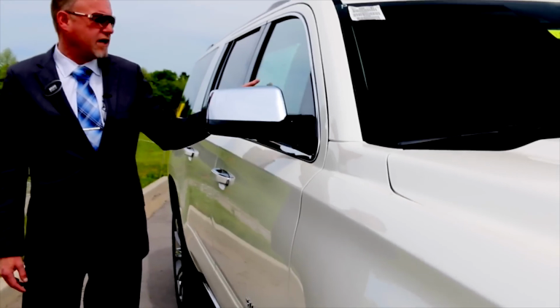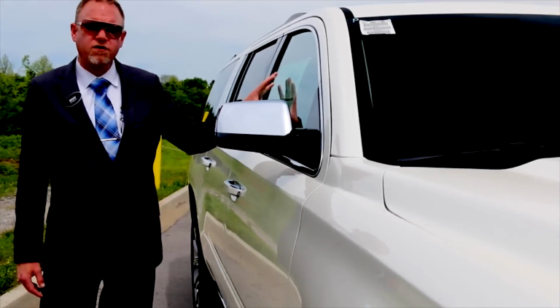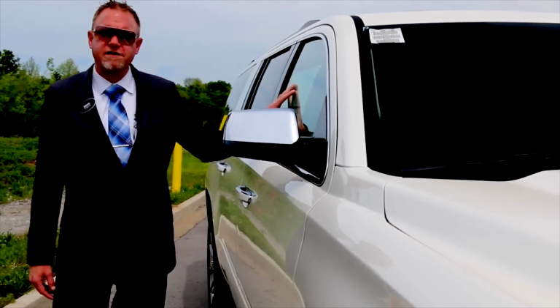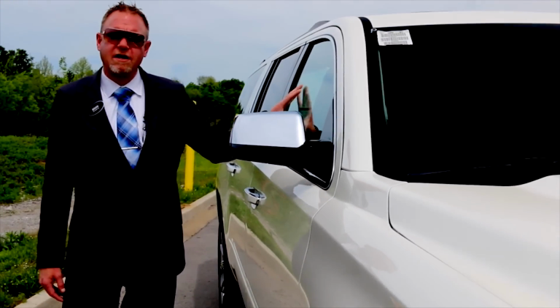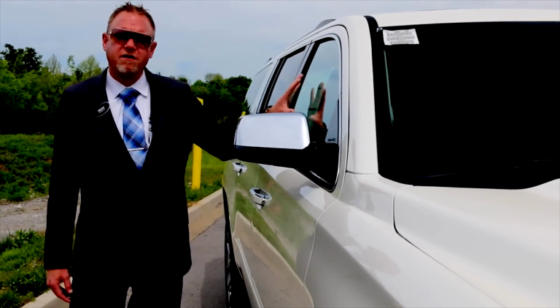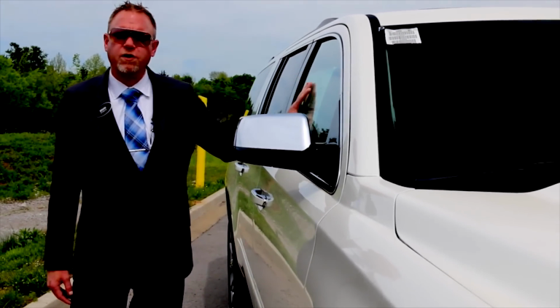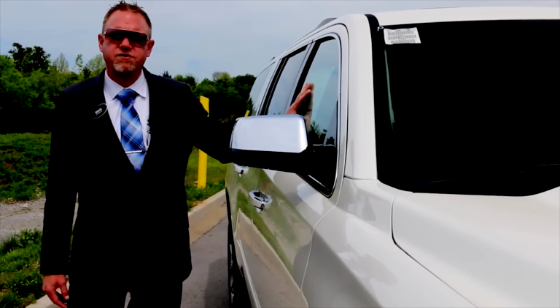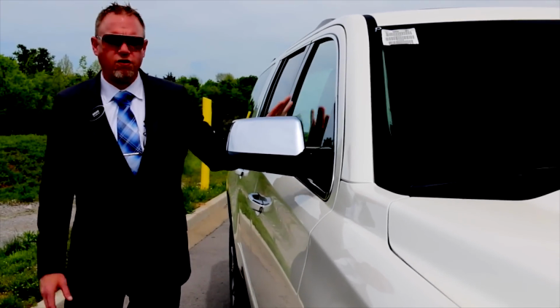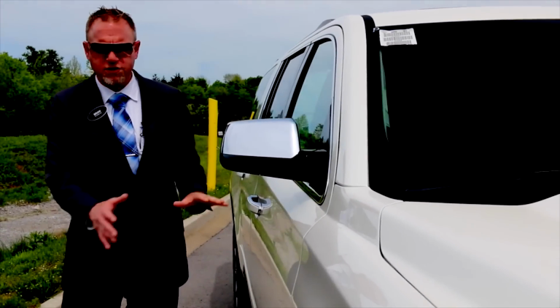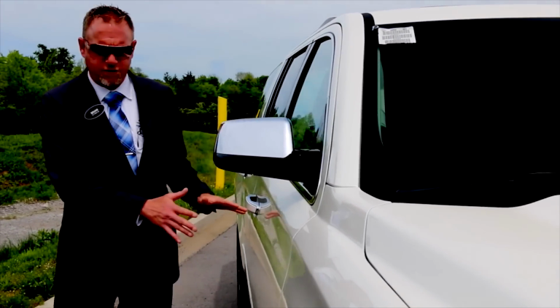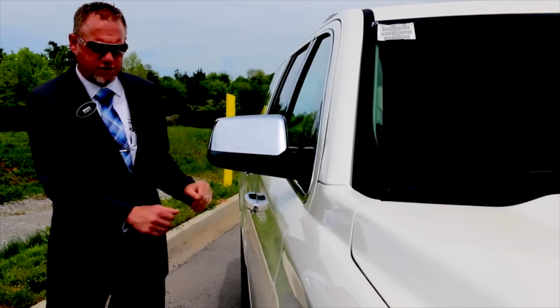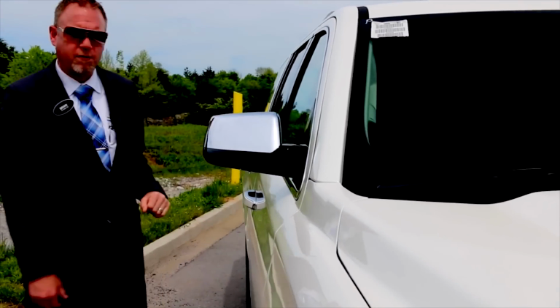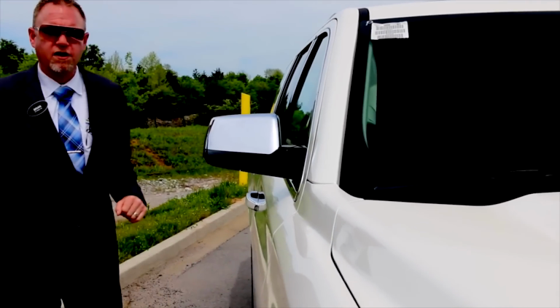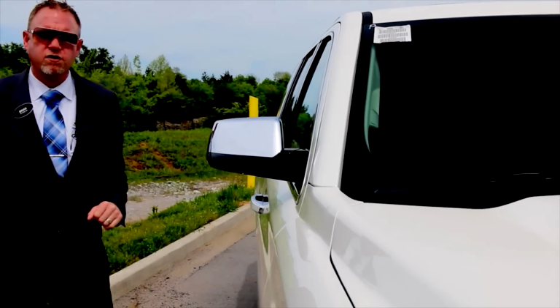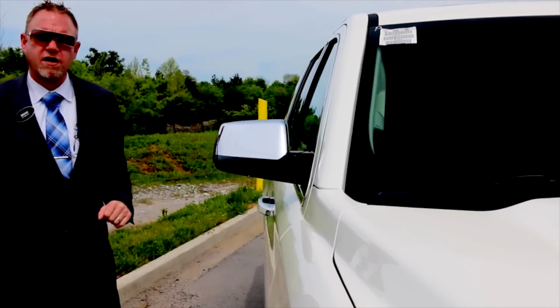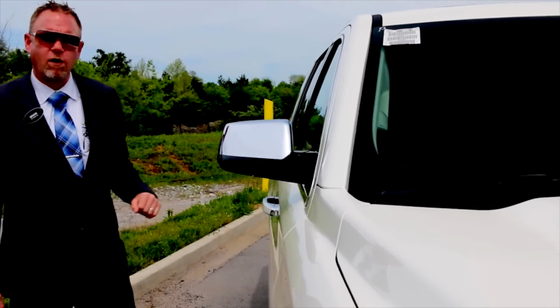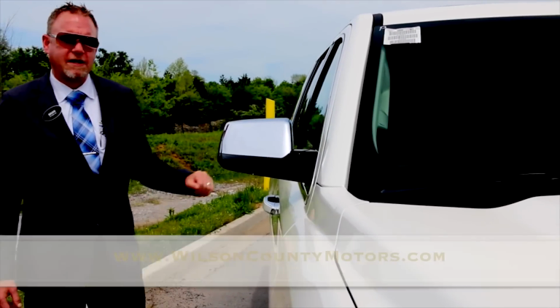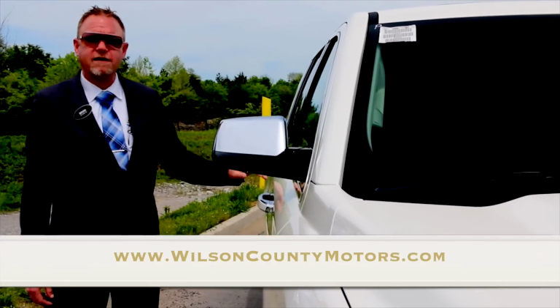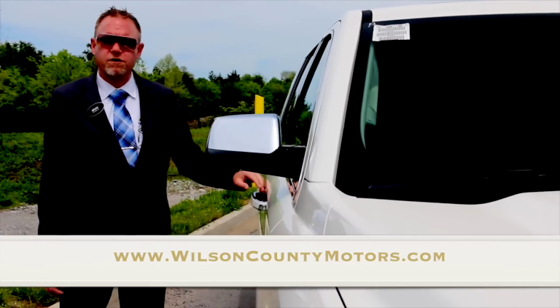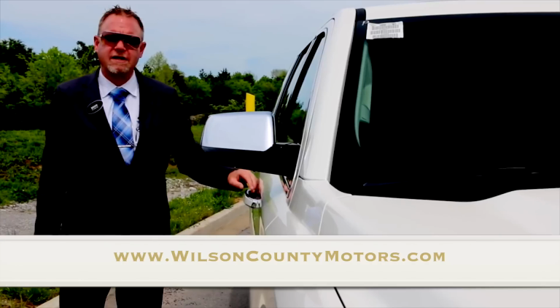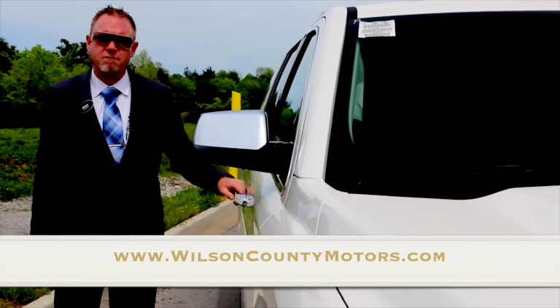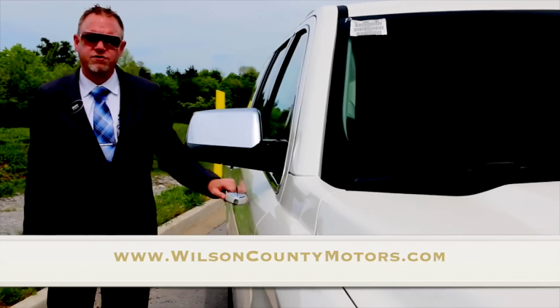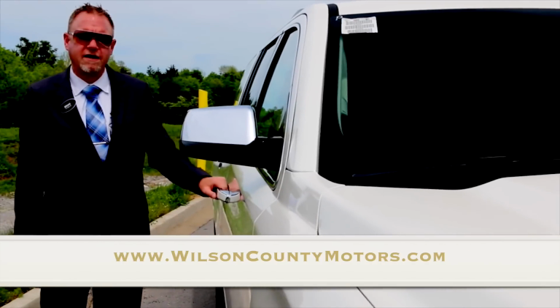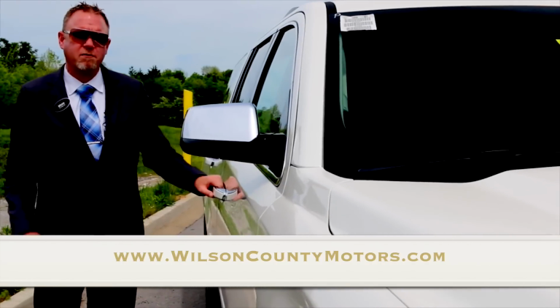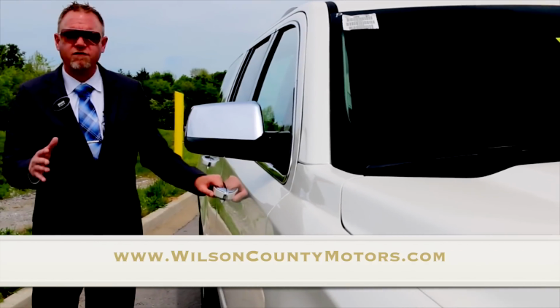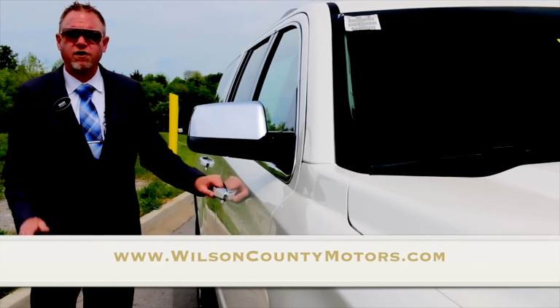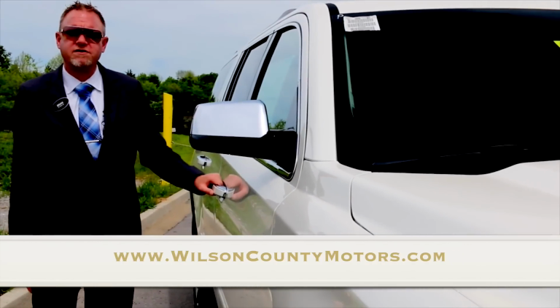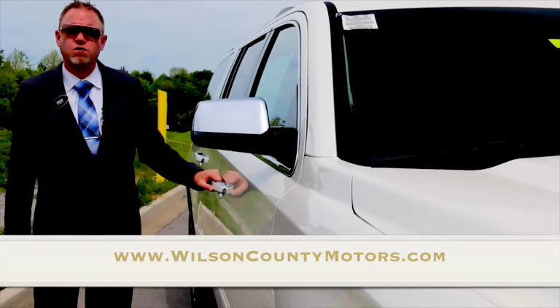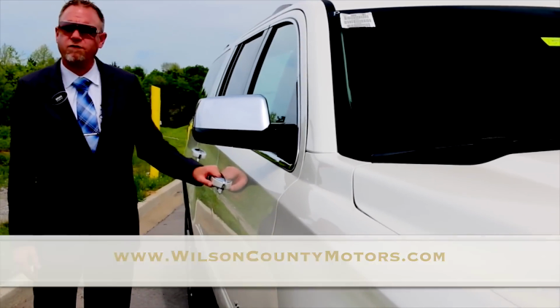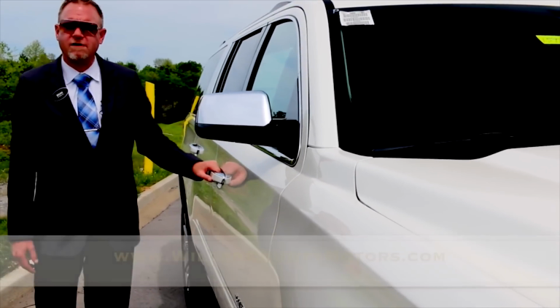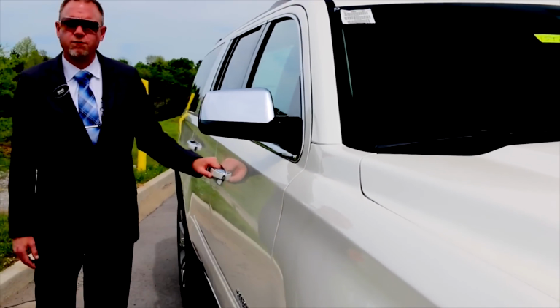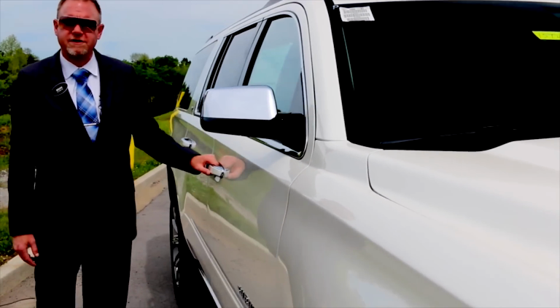If you'd like to see a copy of this window sticker or pictures of this Suburban, you can check out our website at wilsoncountymotors.com. Feel free to visit us 24-7, 365.